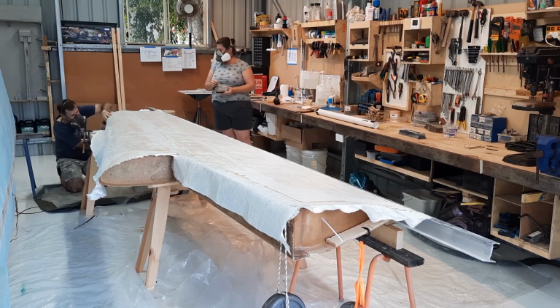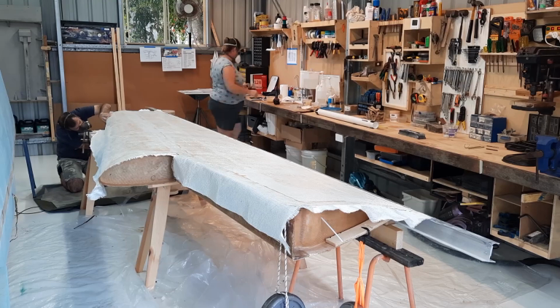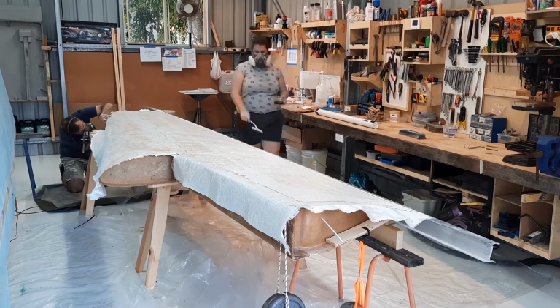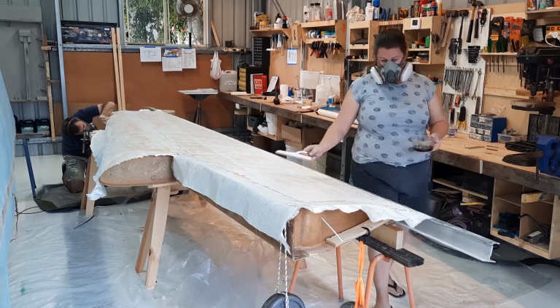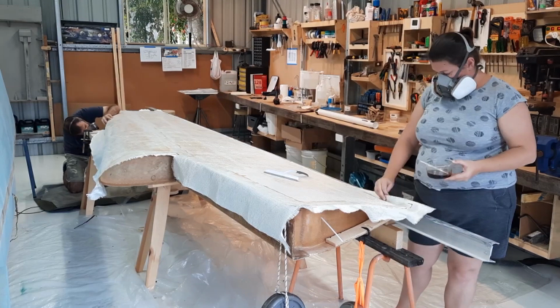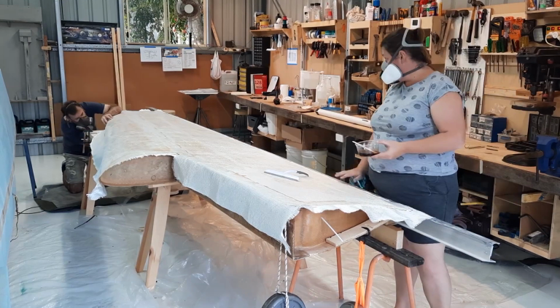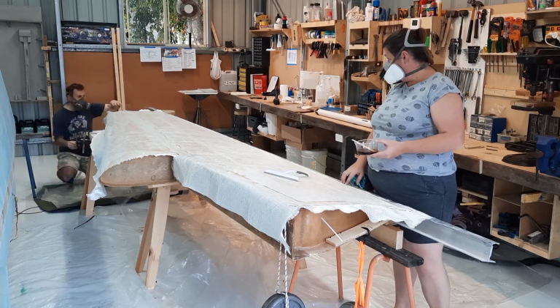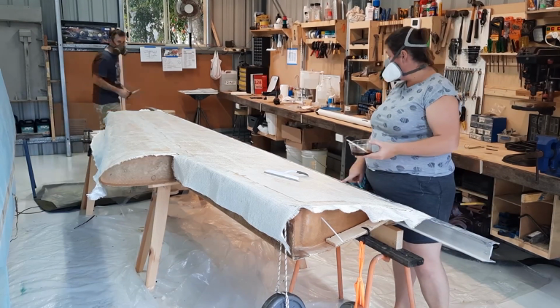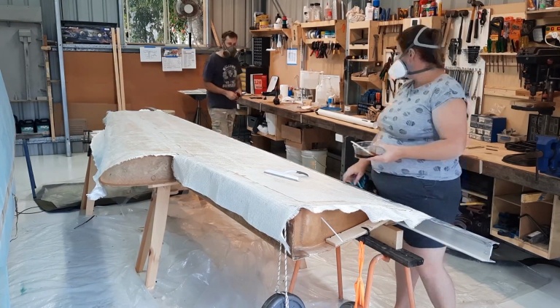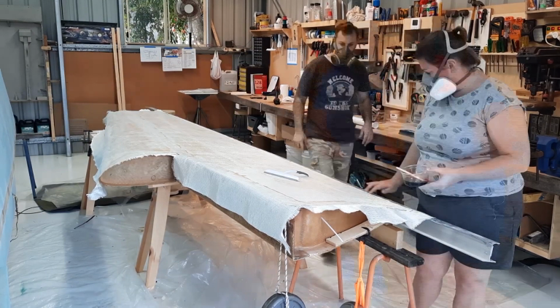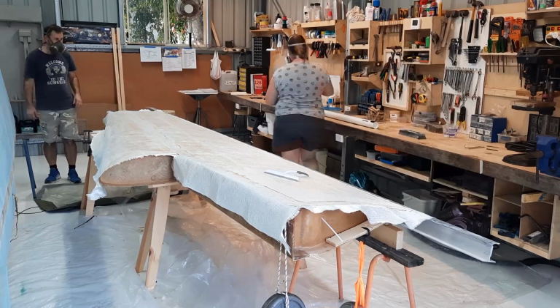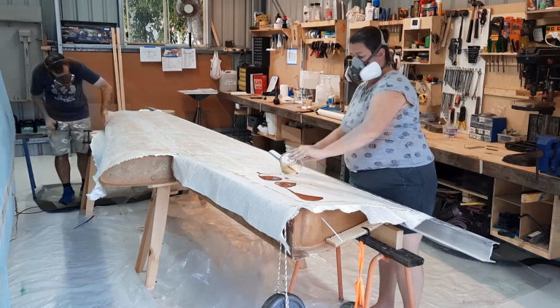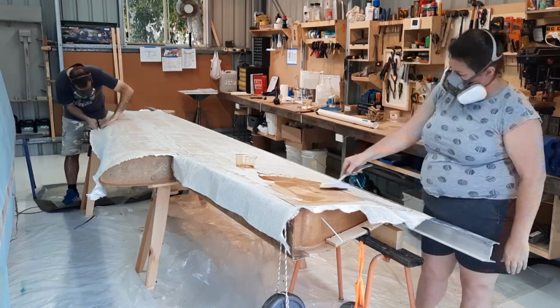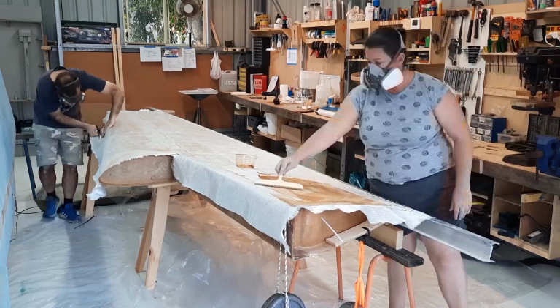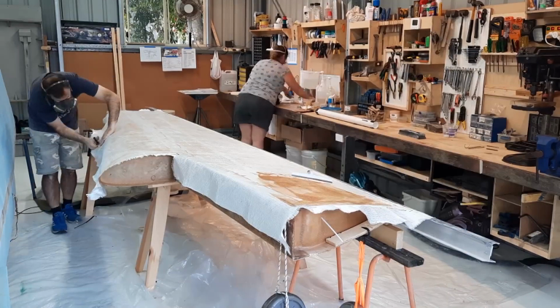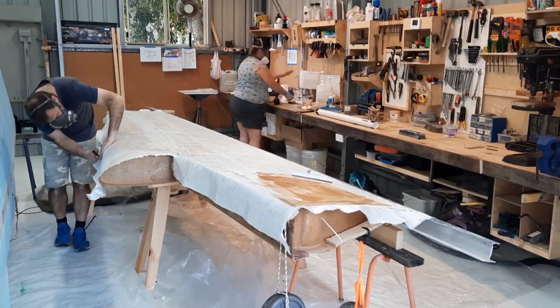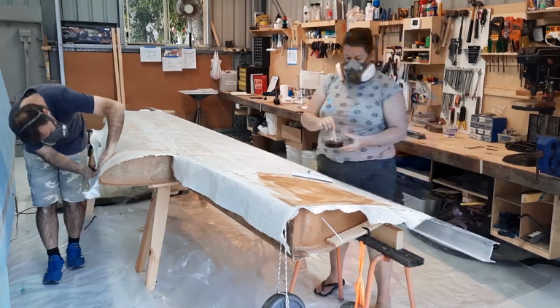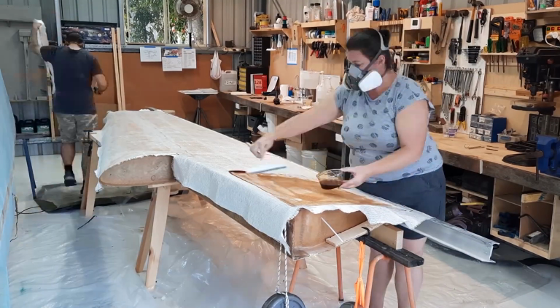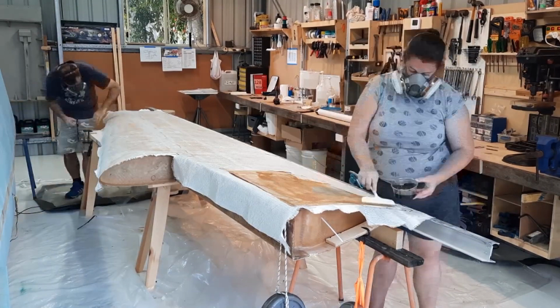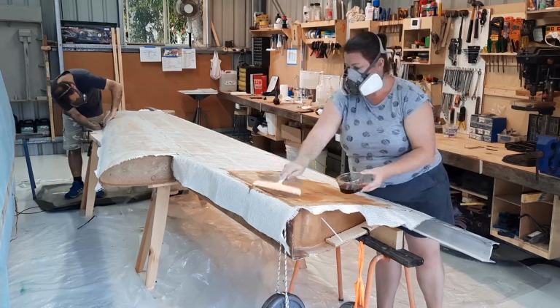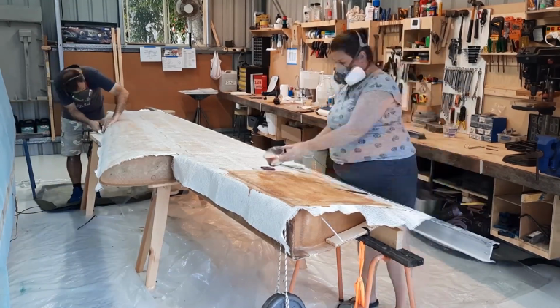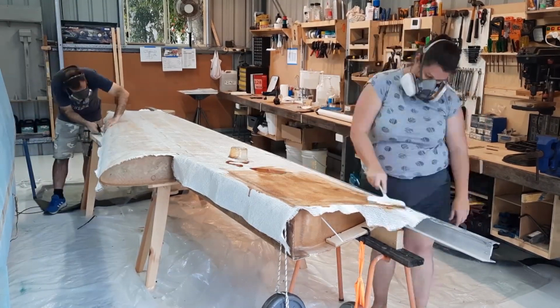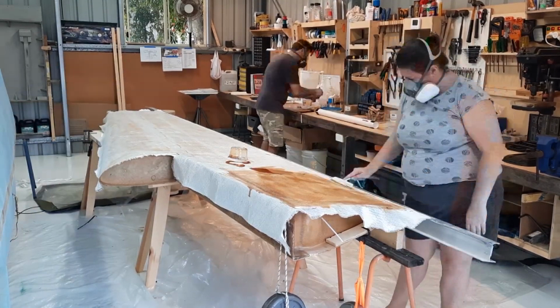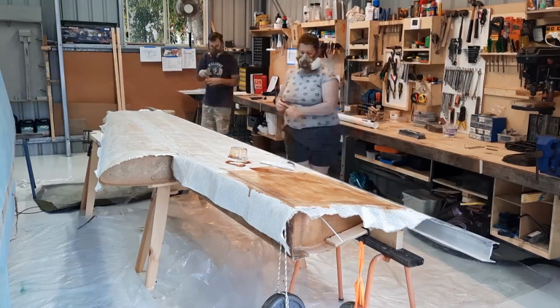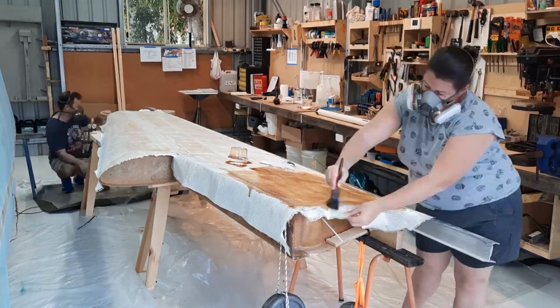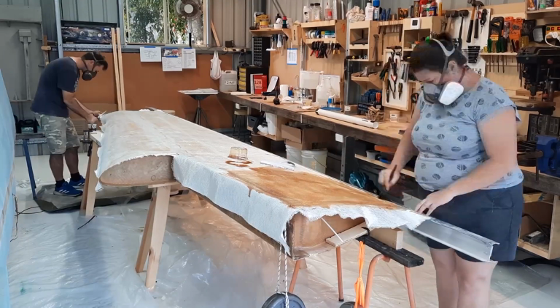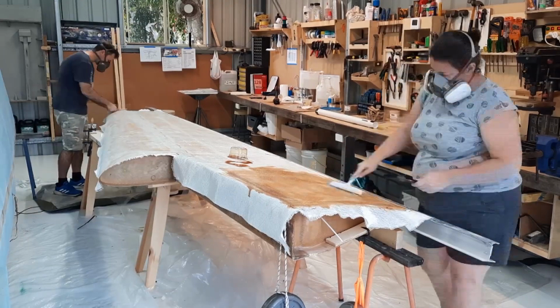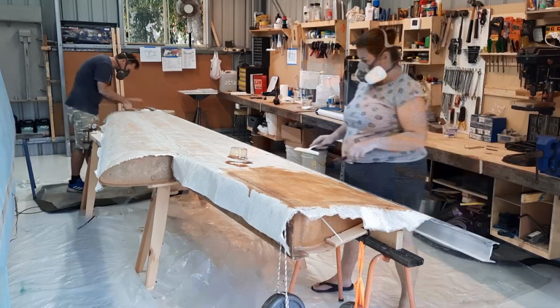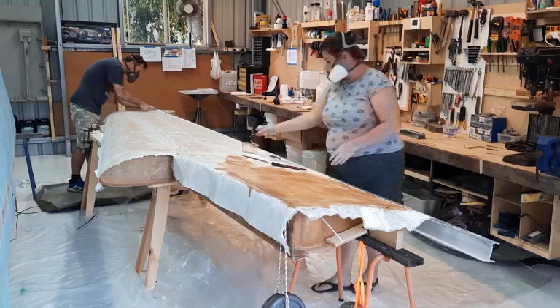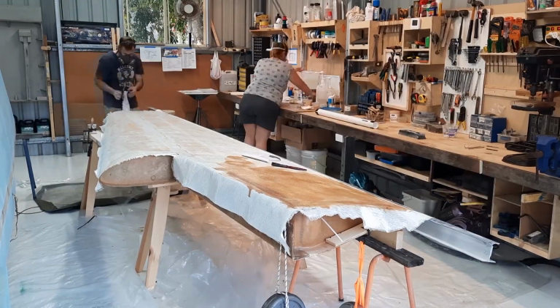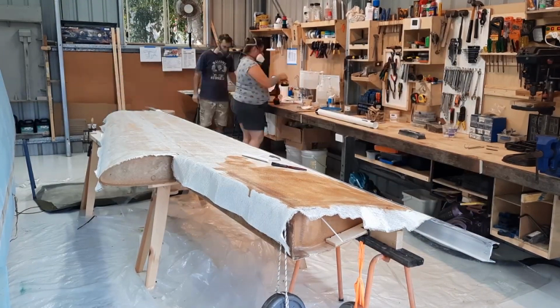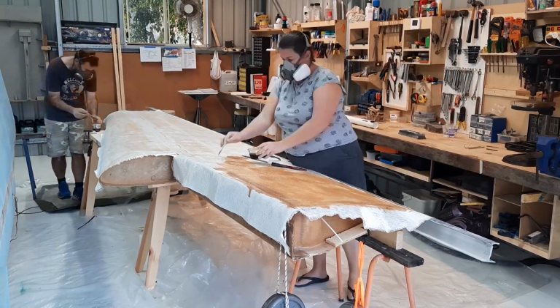This is old-fashioned glassing where you pour on the epoxy and spread it around. Our $2 Kmart shower squeegees are perfect for this job. It's important to make sure that you don't miss any areas and that the epoxy seeps into every strand, or the whole skin can't be used.